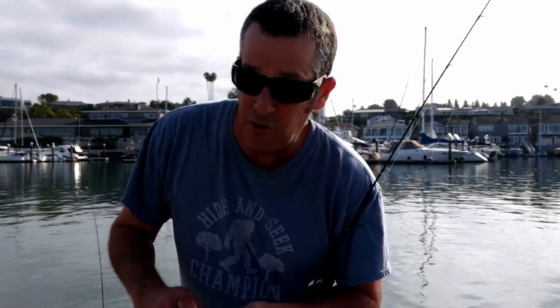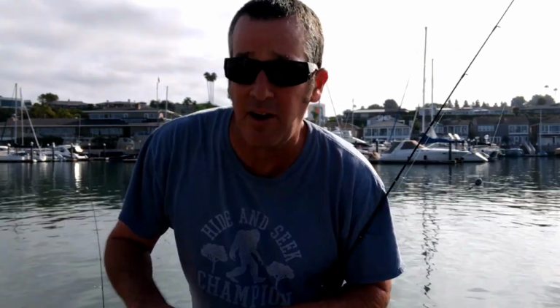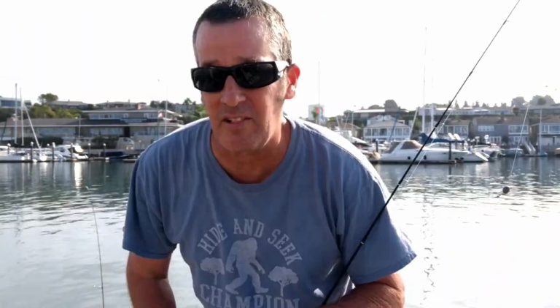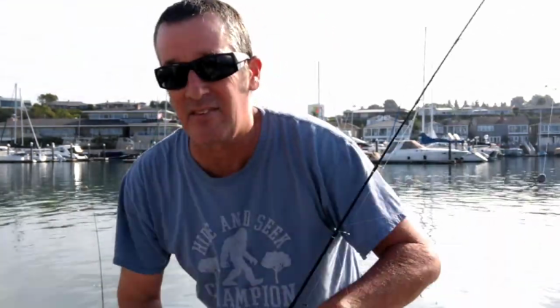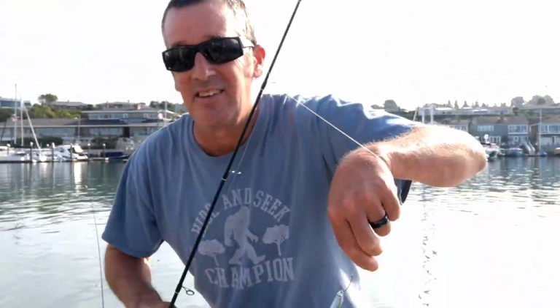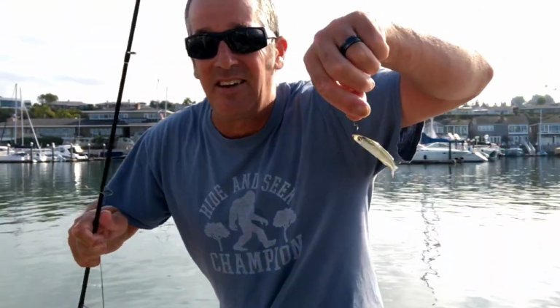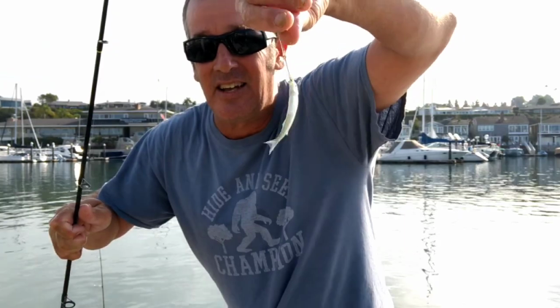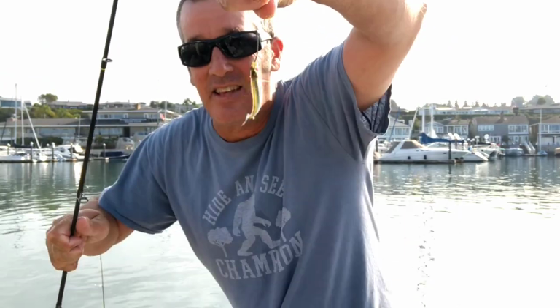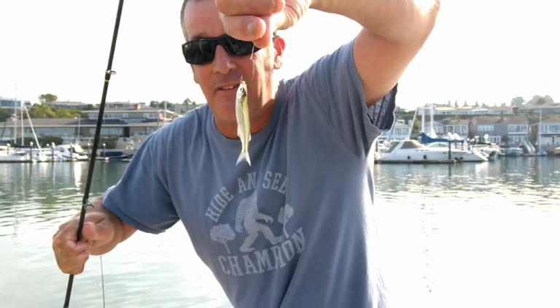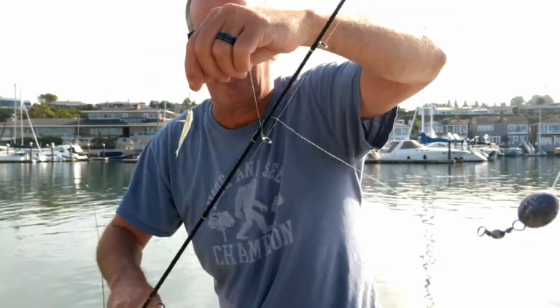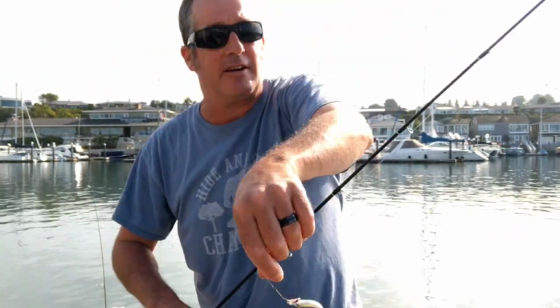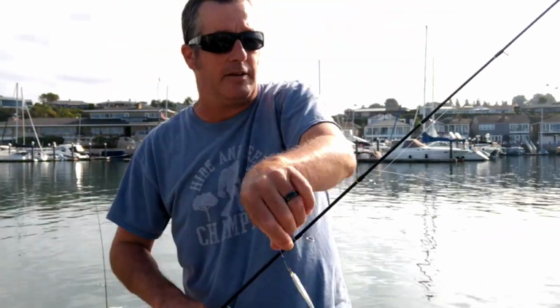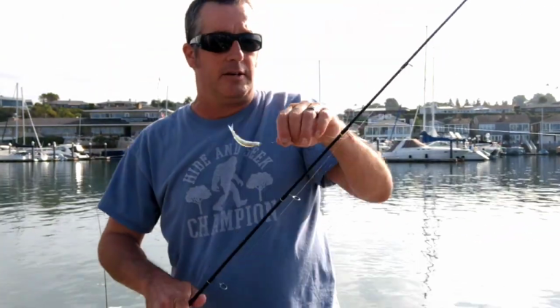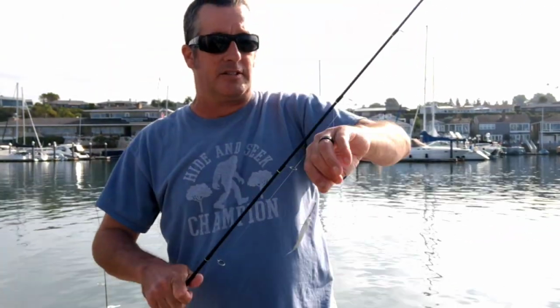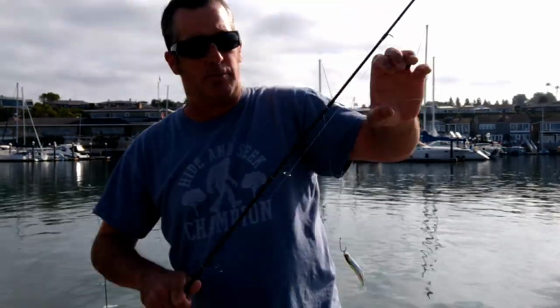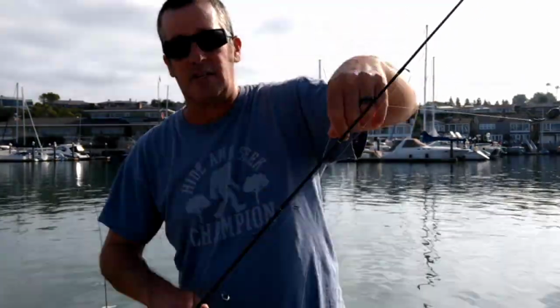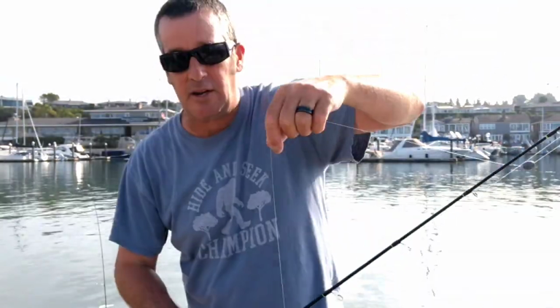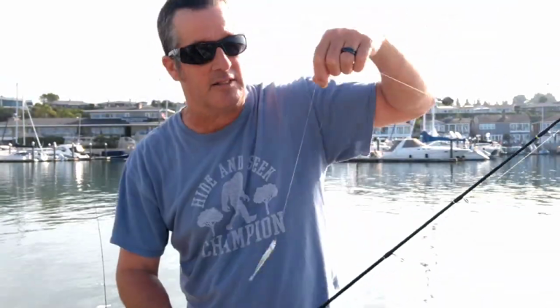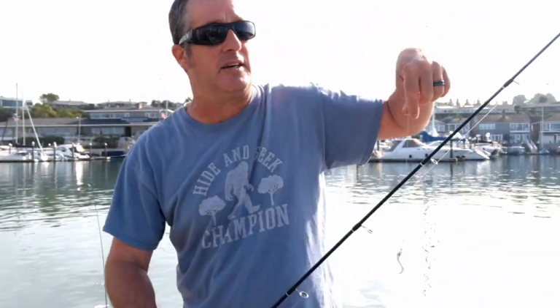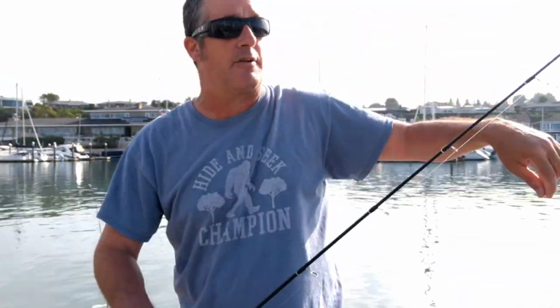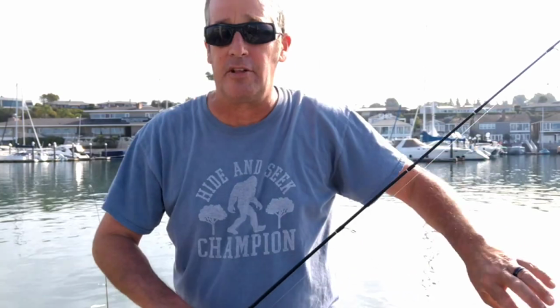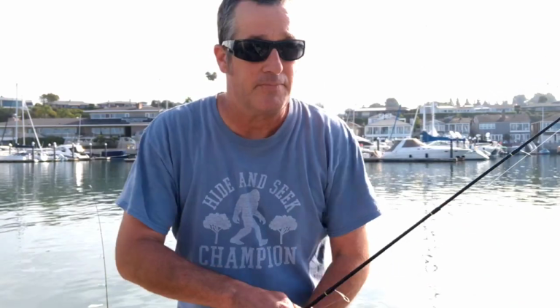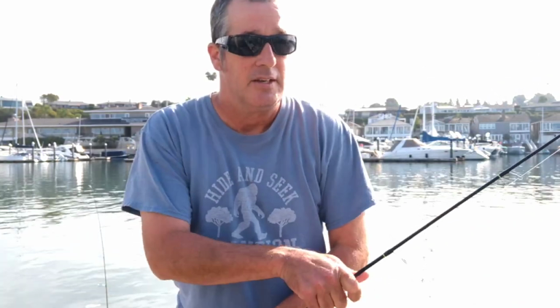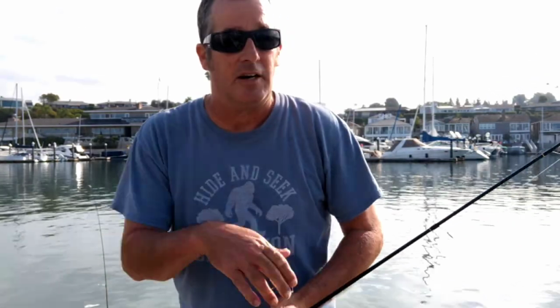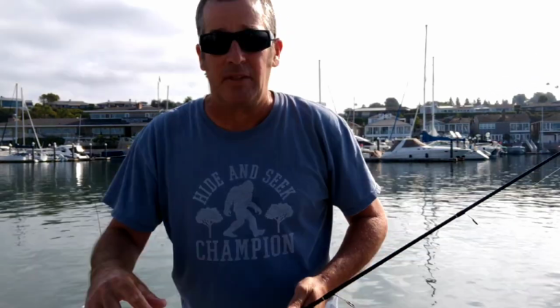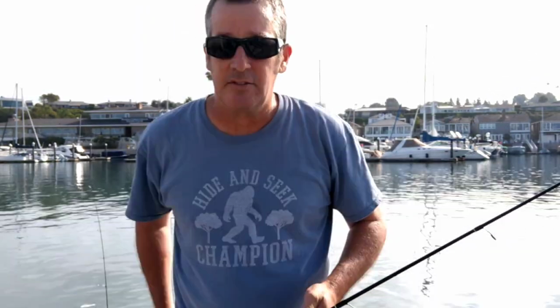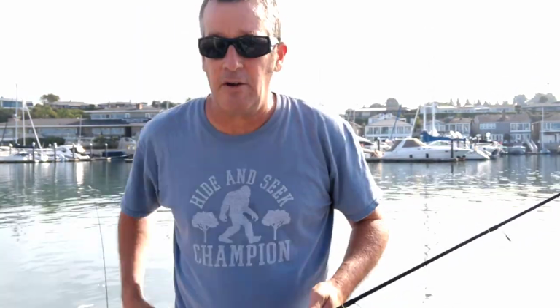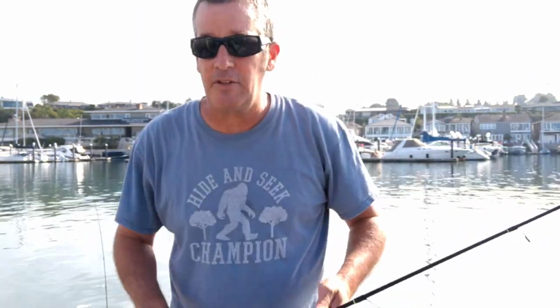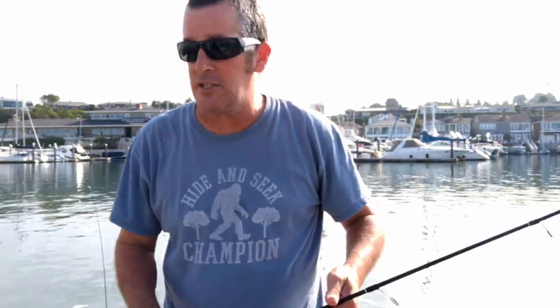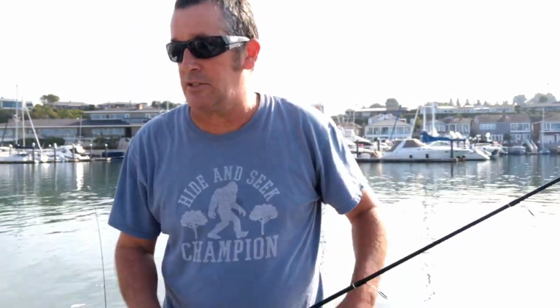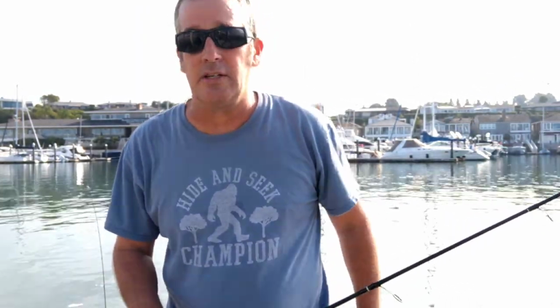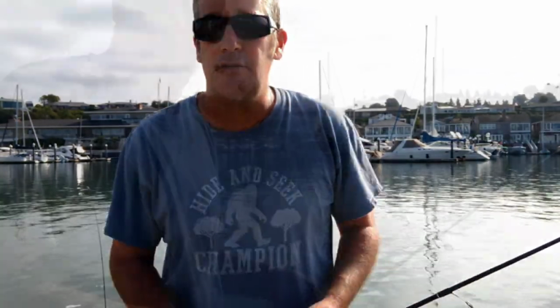I'm hooking them right through the lips — you can kind of see that right there. This is actually a pretty good size bait. I like this because everything will eat them. Anyway, we're going to give this a shot today, so stay tuned.